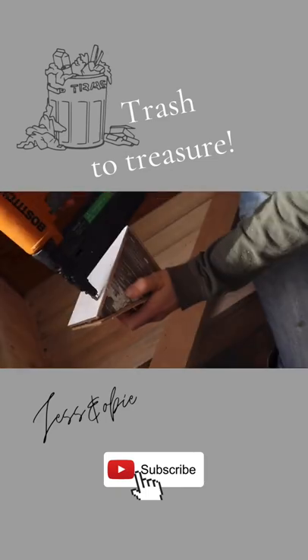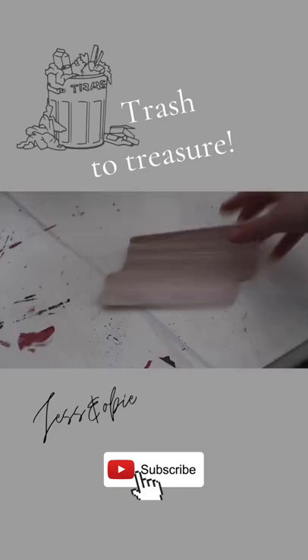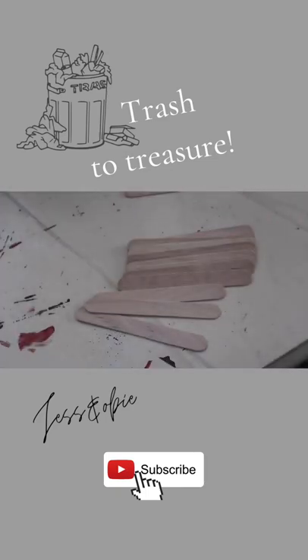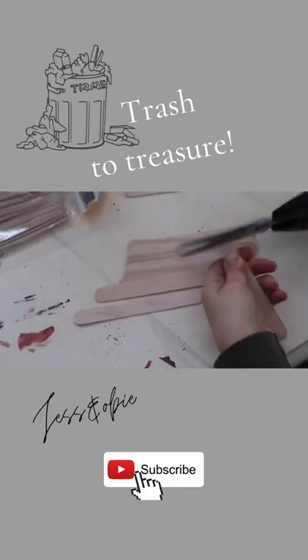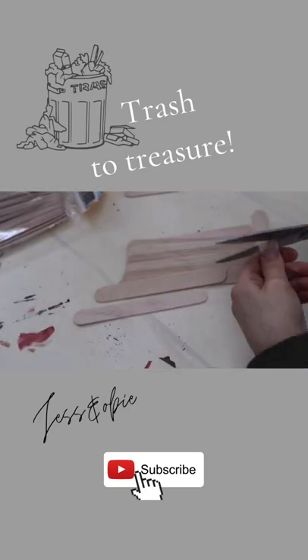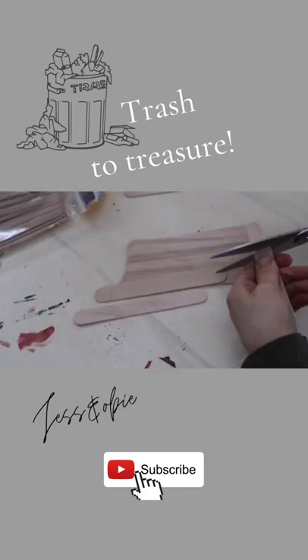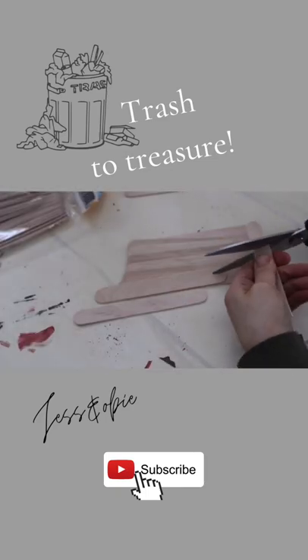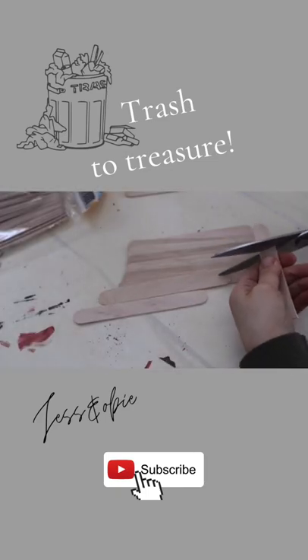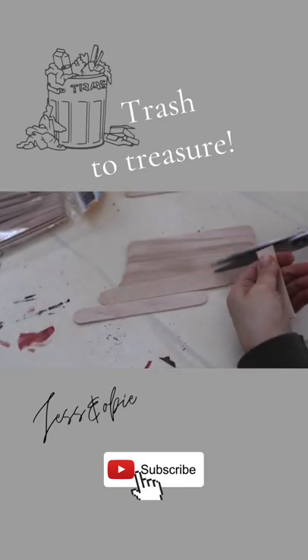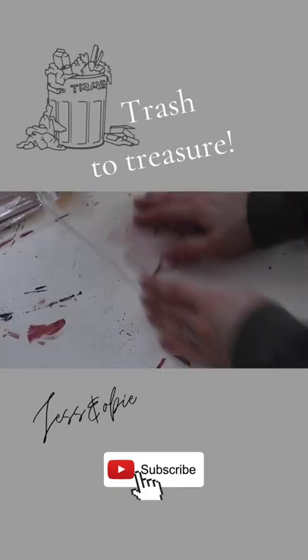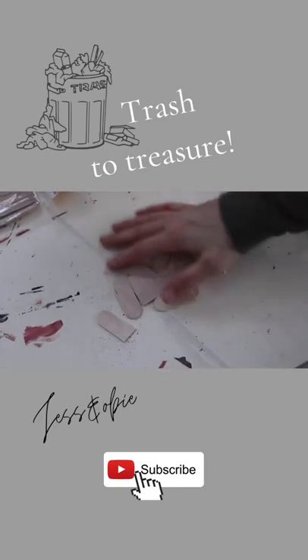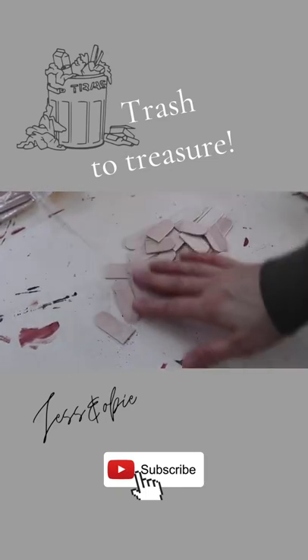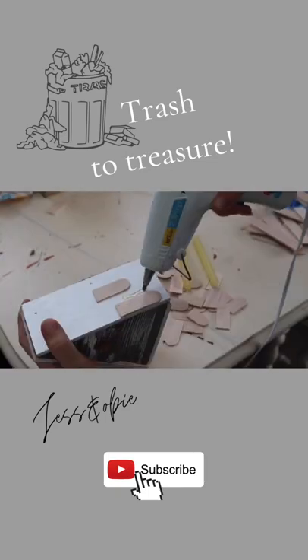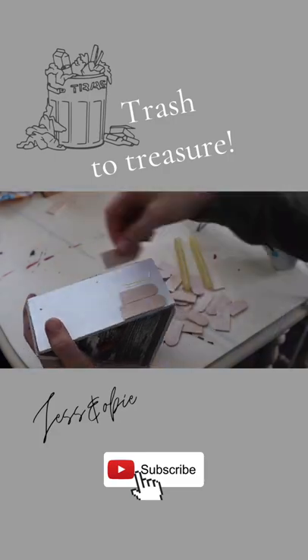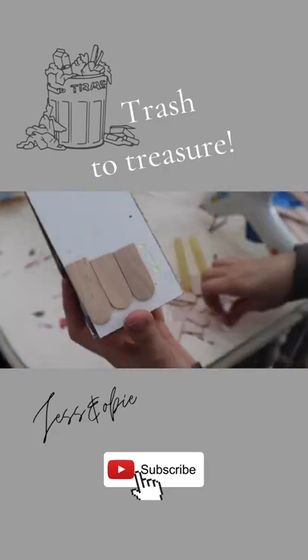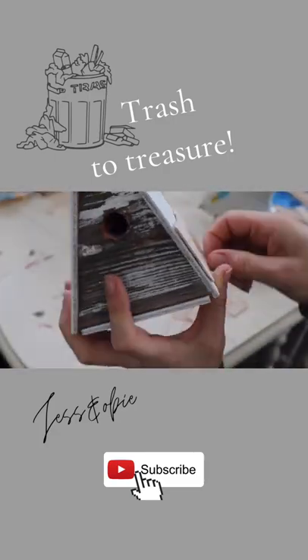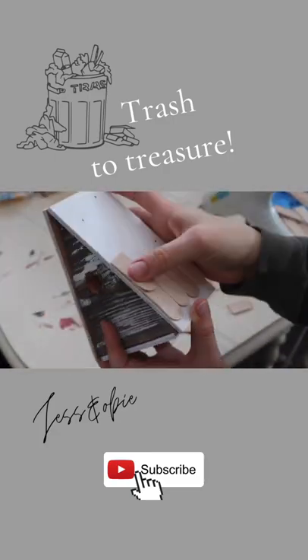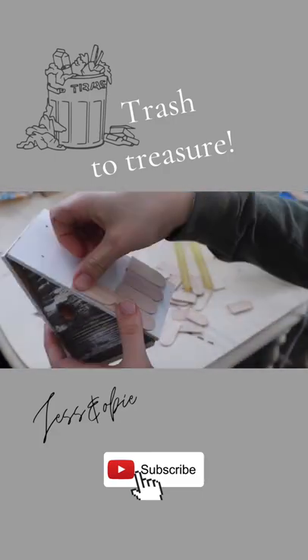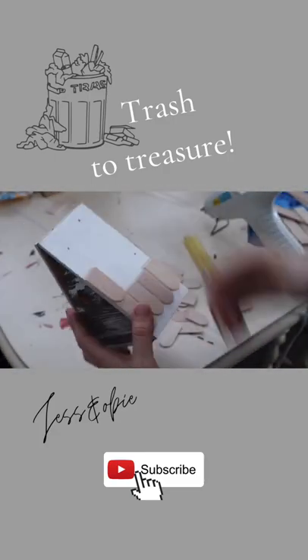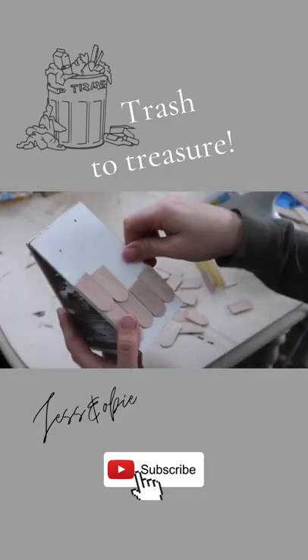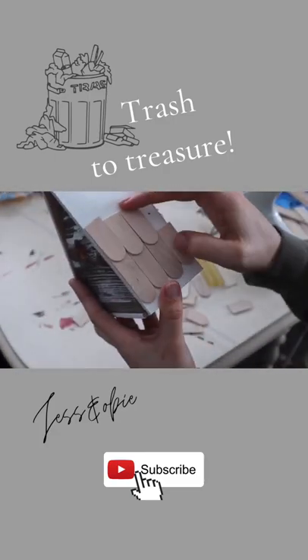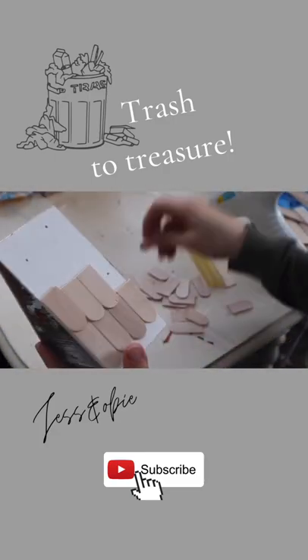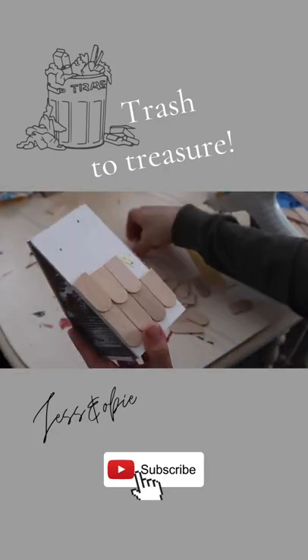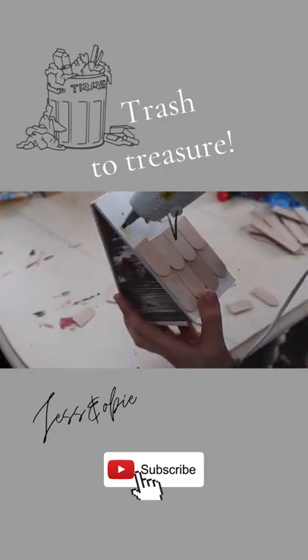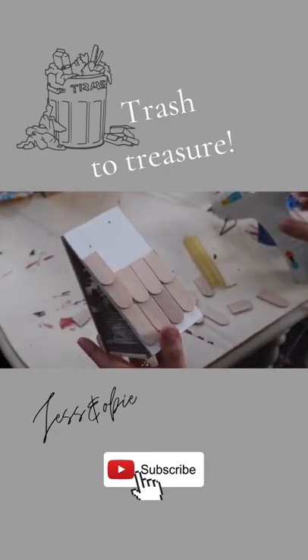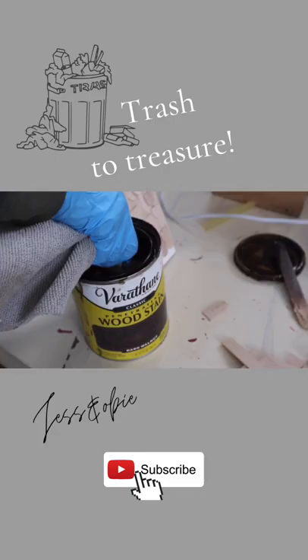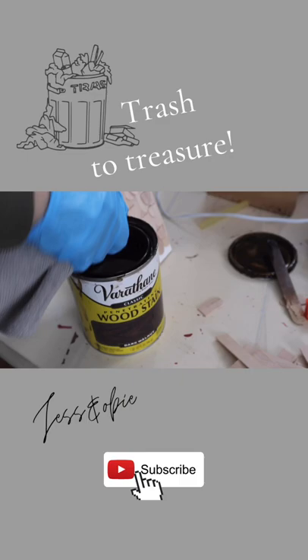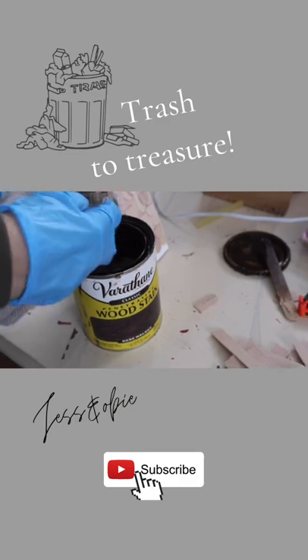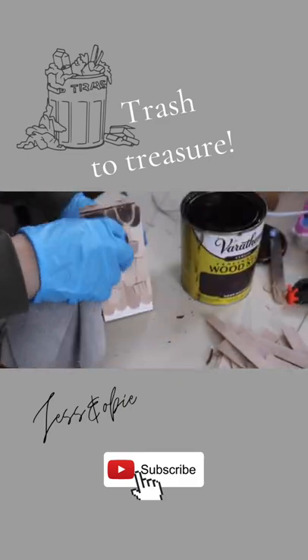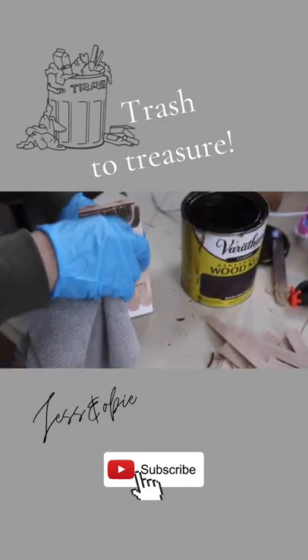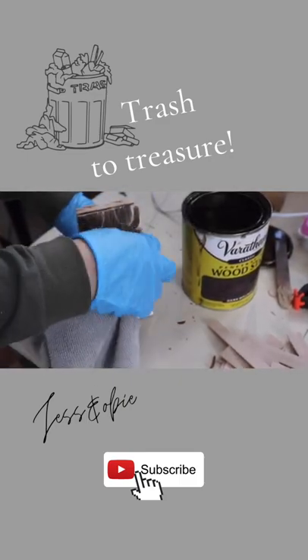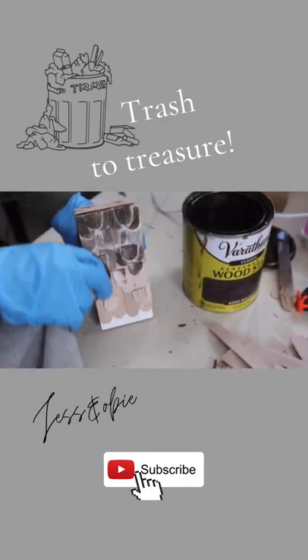Then I got some popsicle sticks, trimmed off the ends, and hot glued them to the roof of the birdhouse. Then I used some dark walnut stain to stain the popsicle sticks.